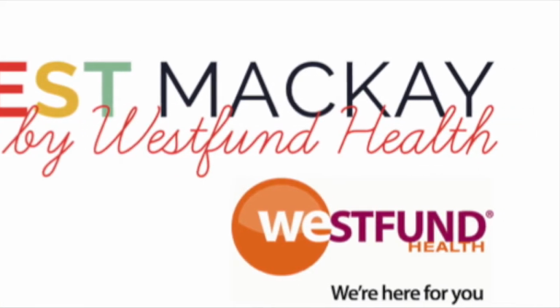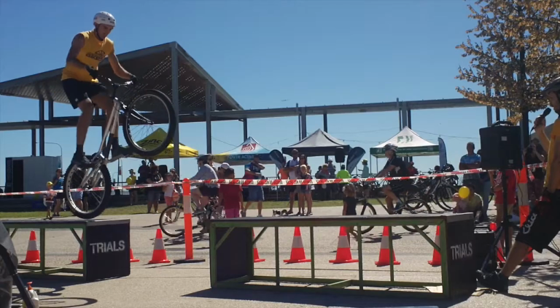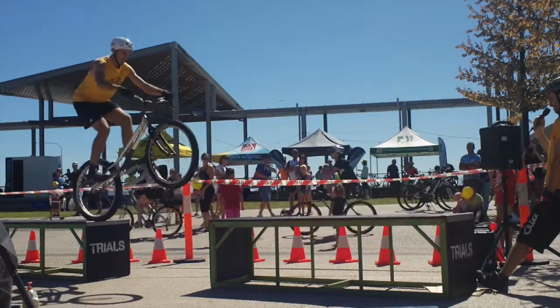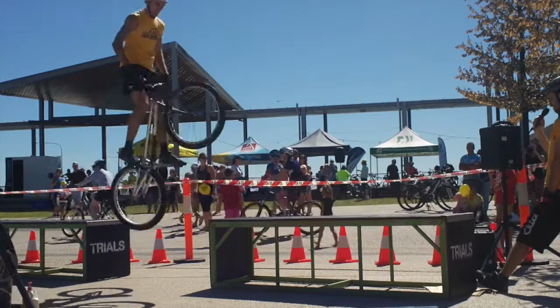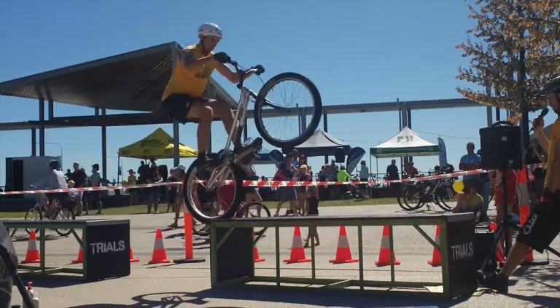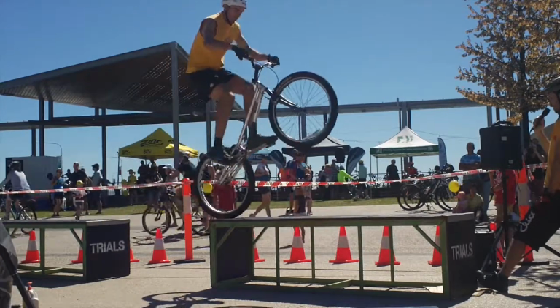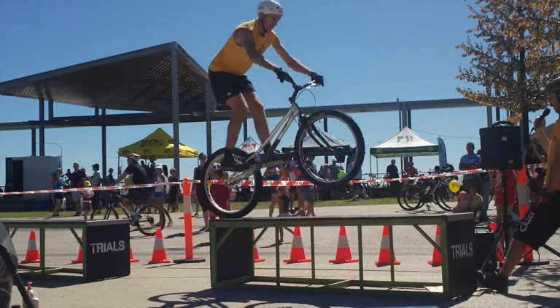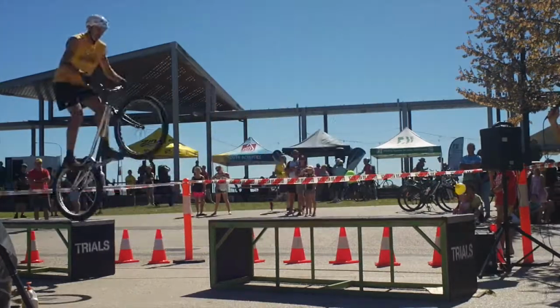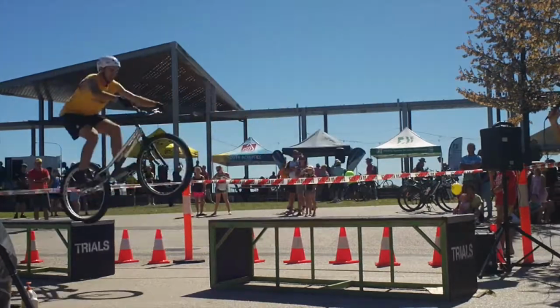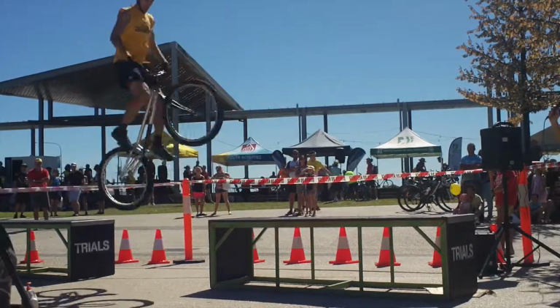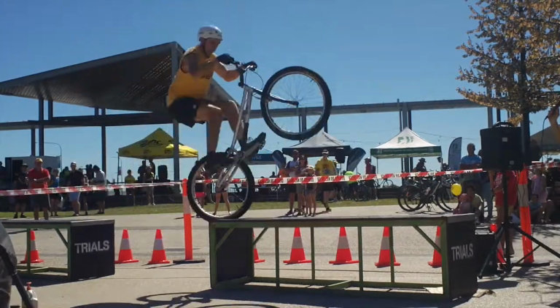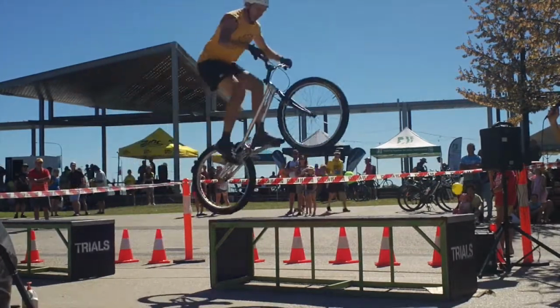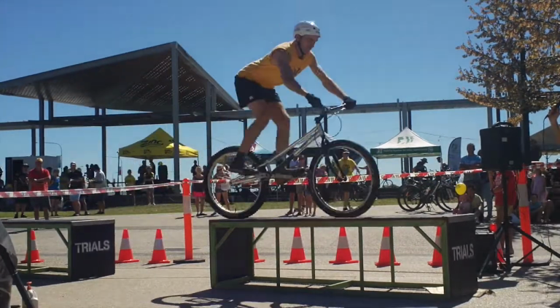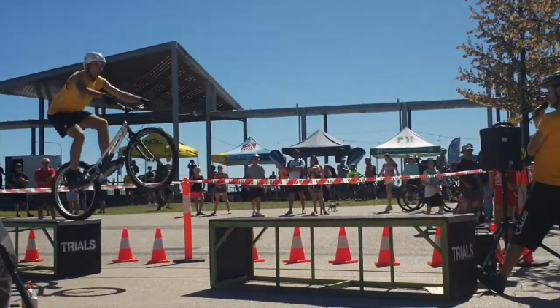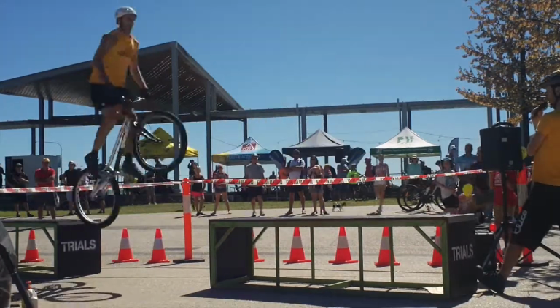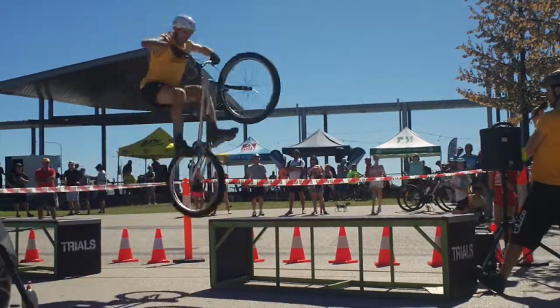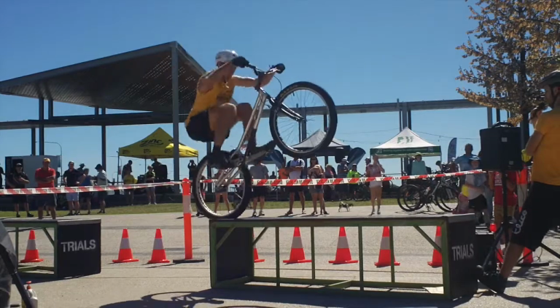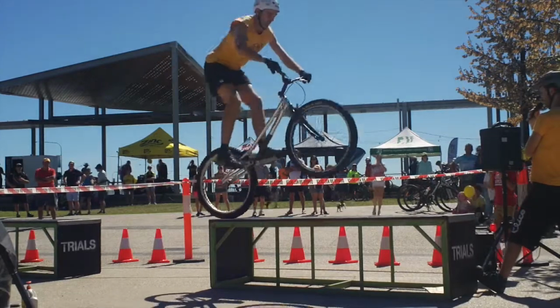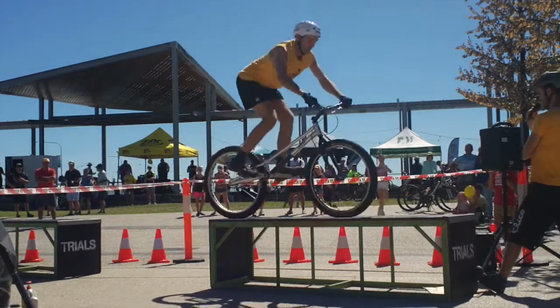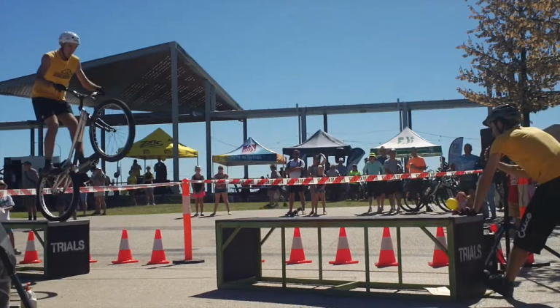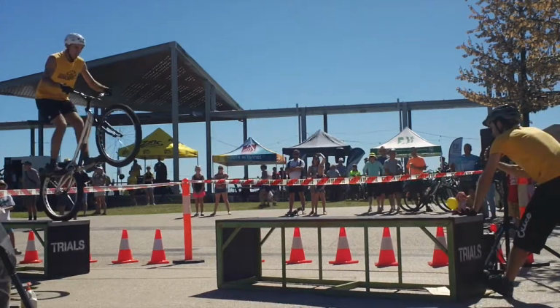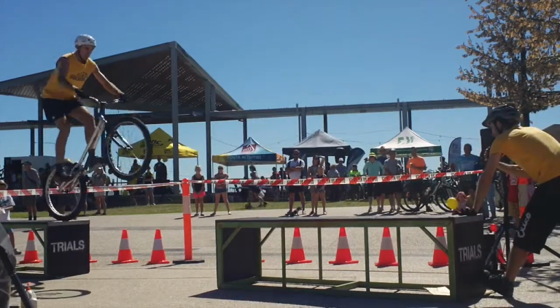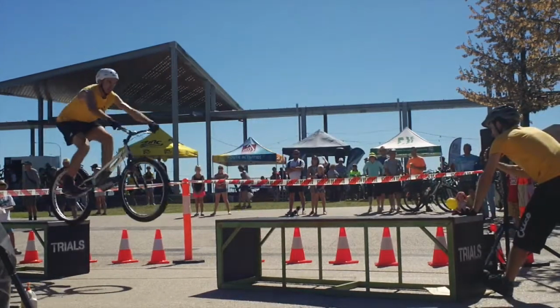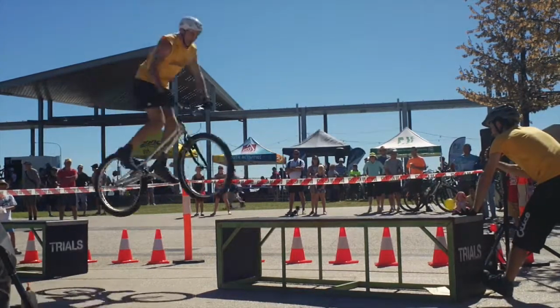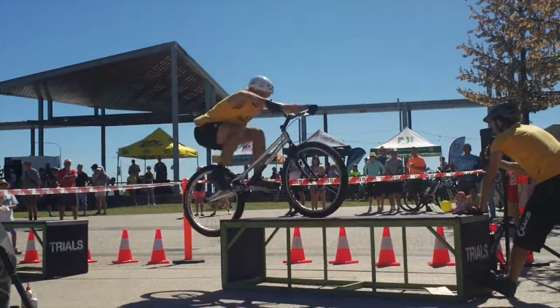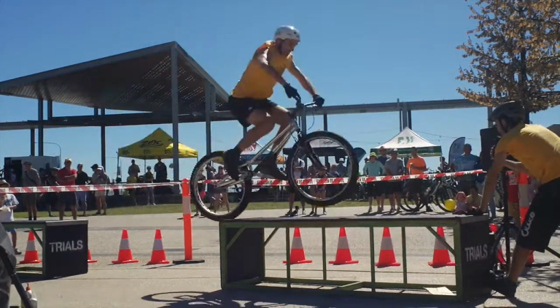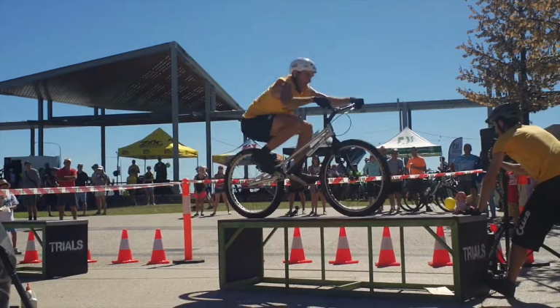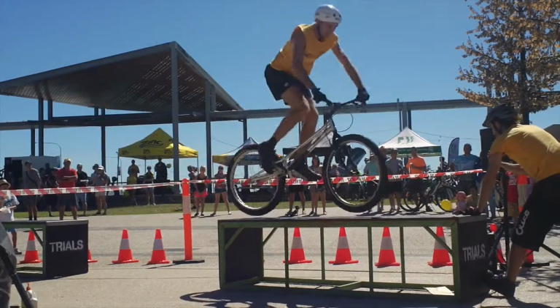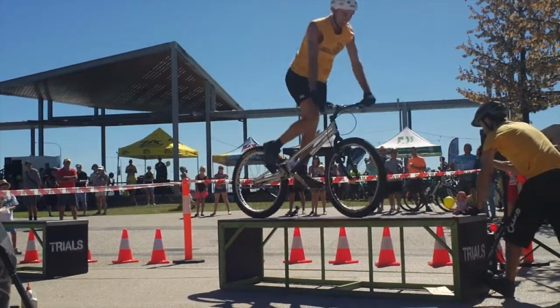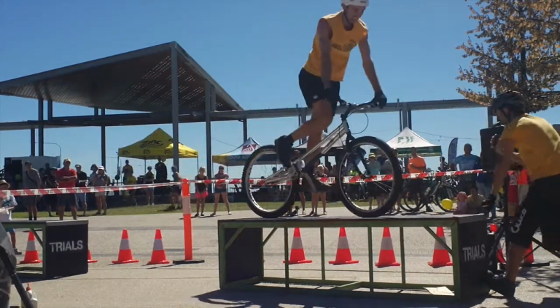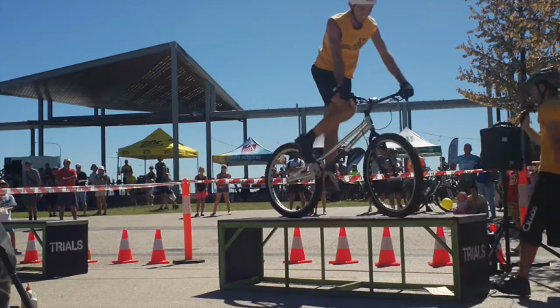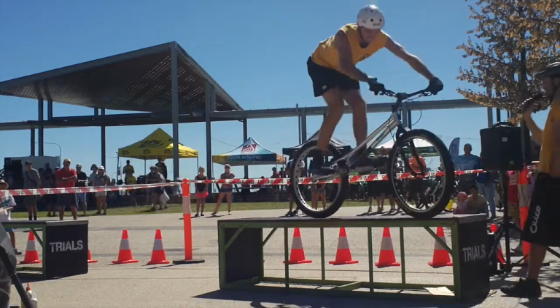Long jump challenge, there we go, fly through the air, jumps across all the way. Now I'm going to get to the maximum across it guys, again the front wheel technique. Oh look at that, pulls himself across.